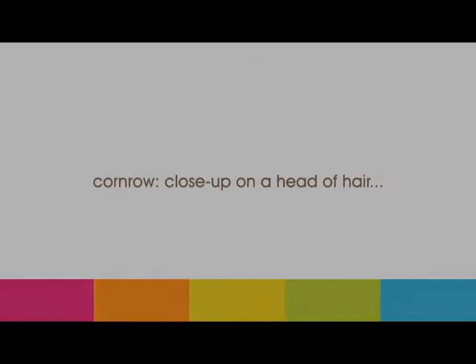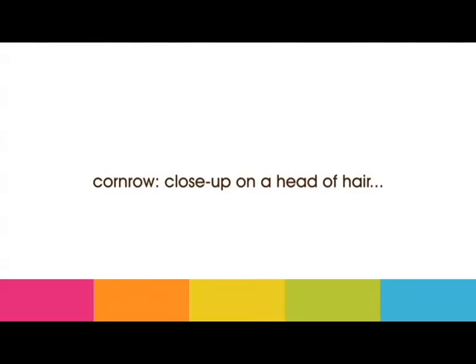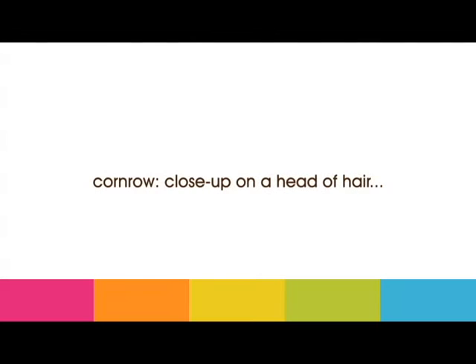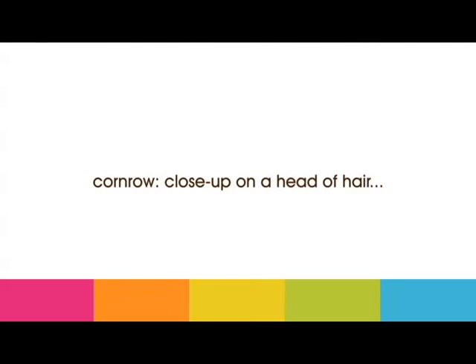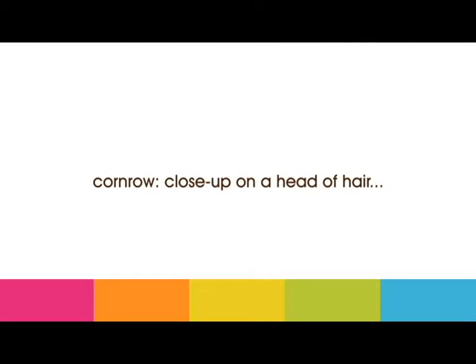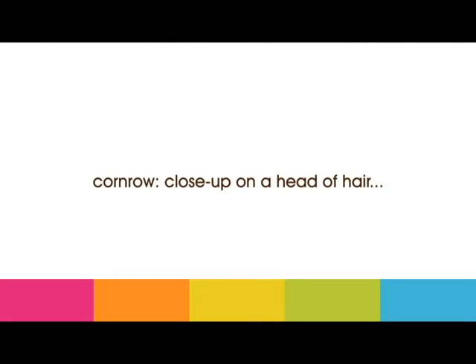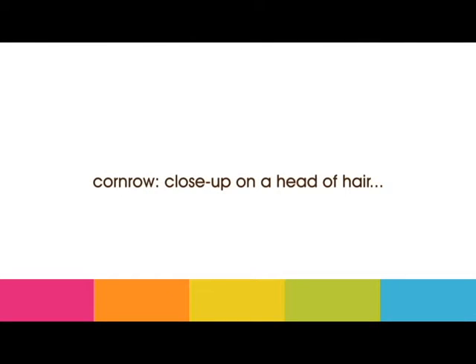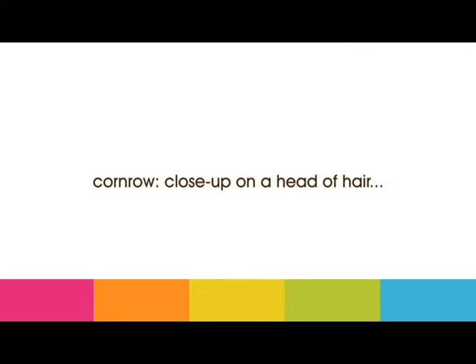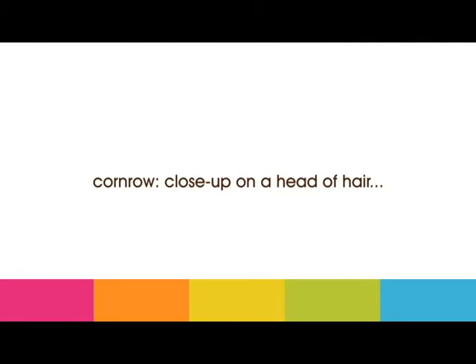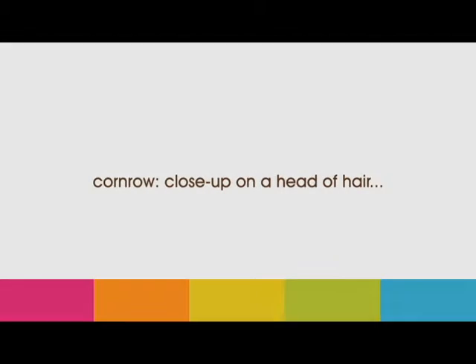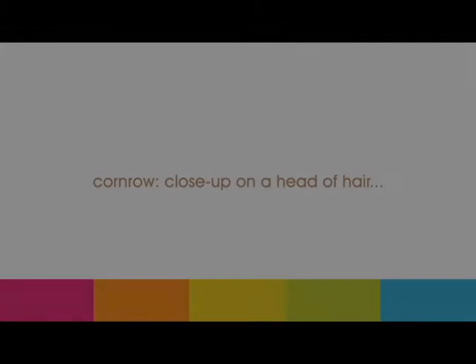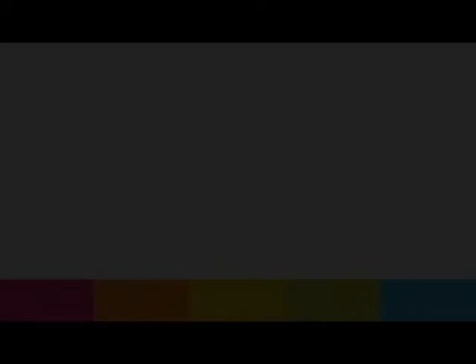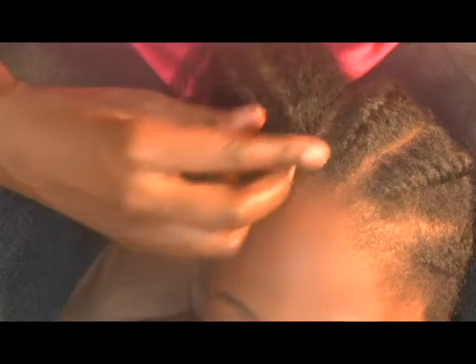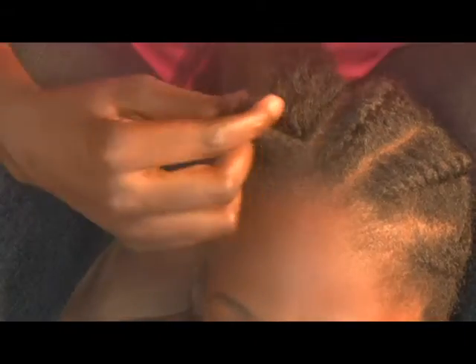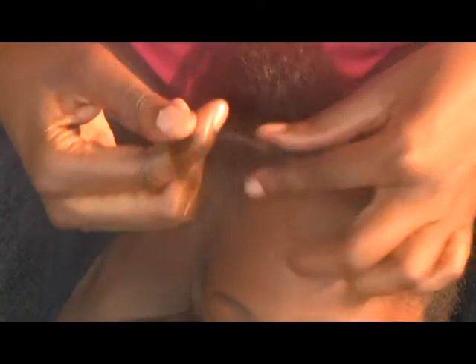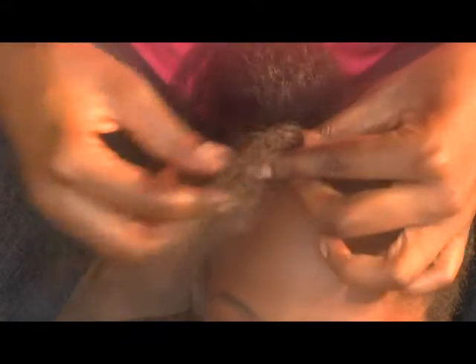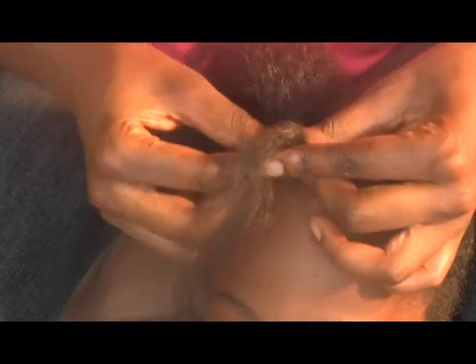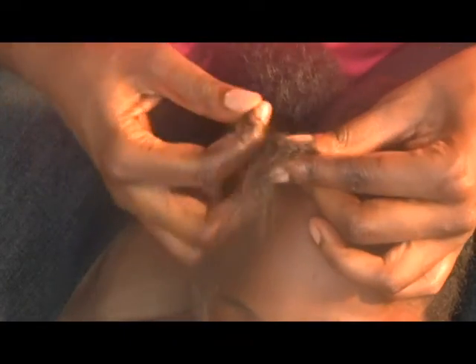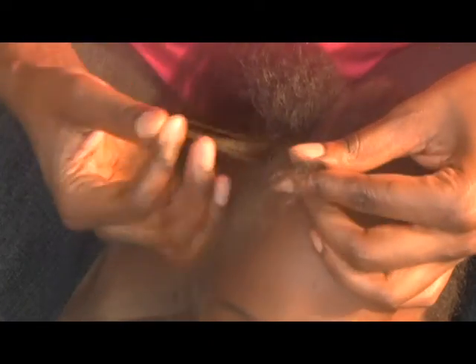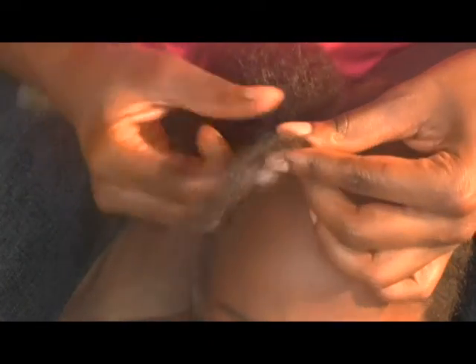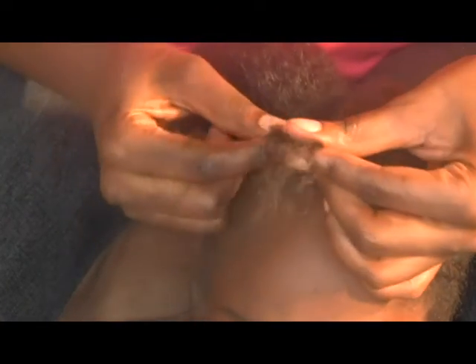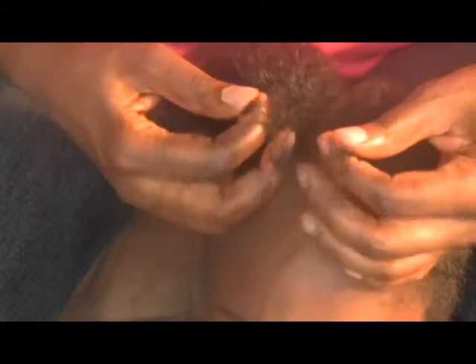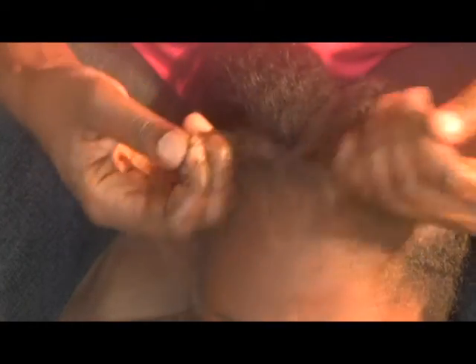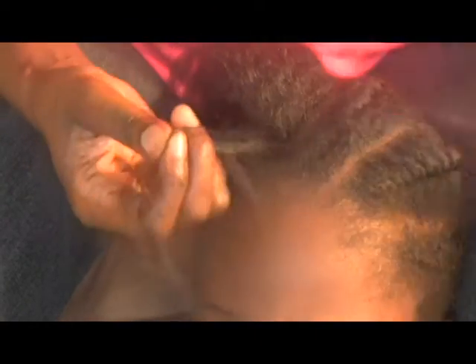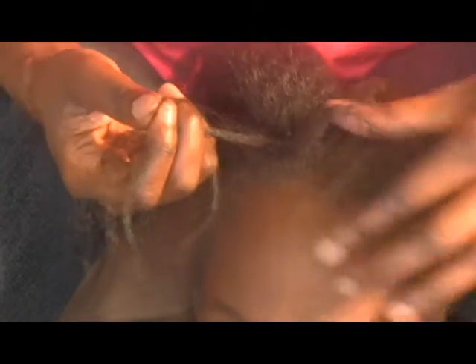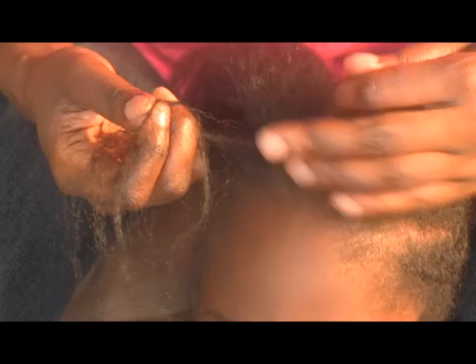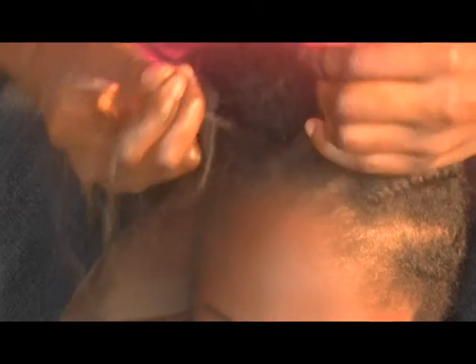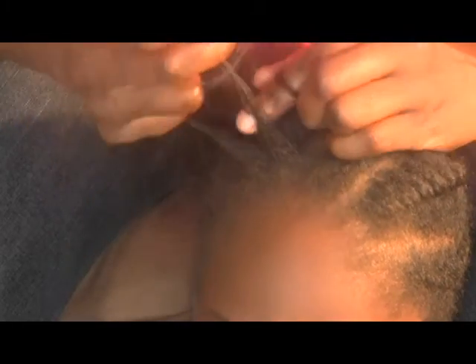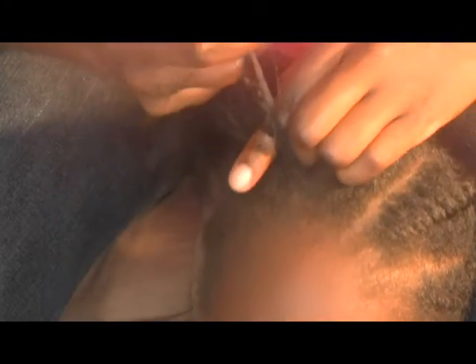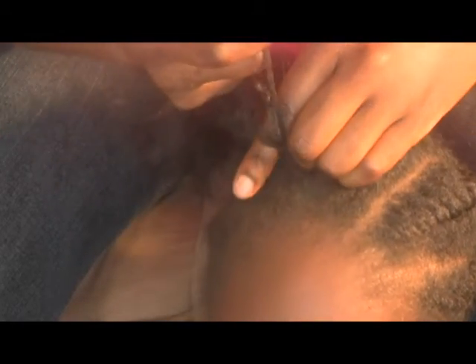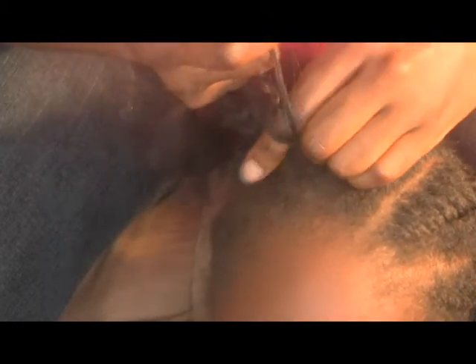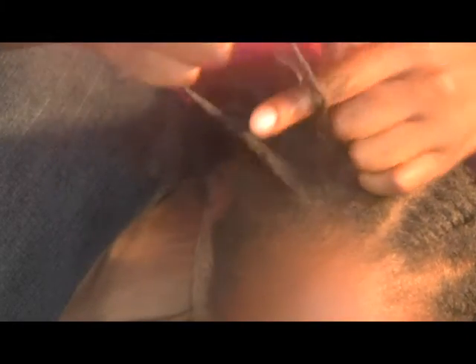Now, let's look at a close-up of a cornrow on a head of hair. First, section the hair and create three equal portions at the start of the main section.